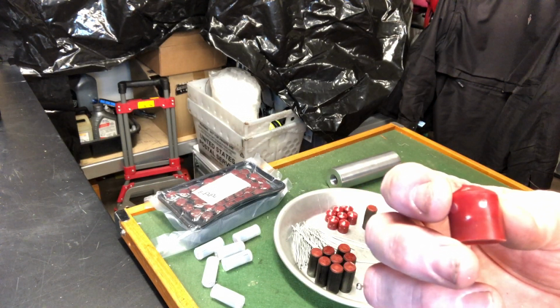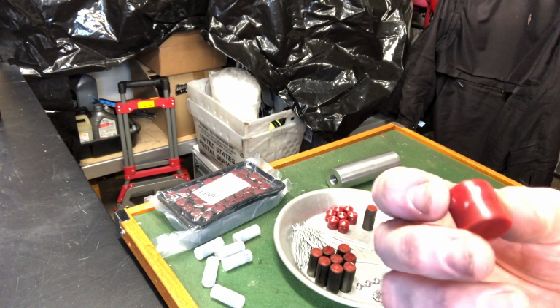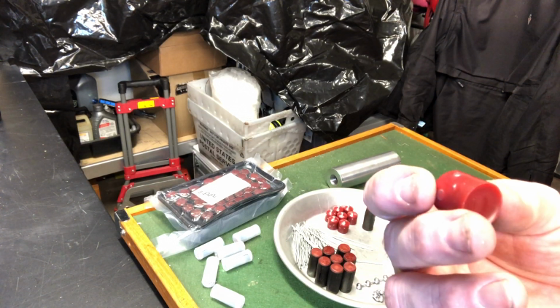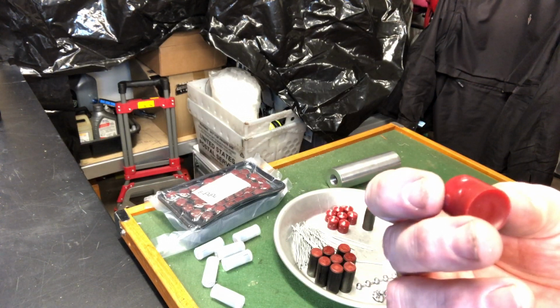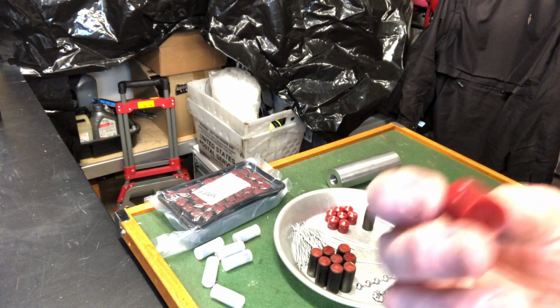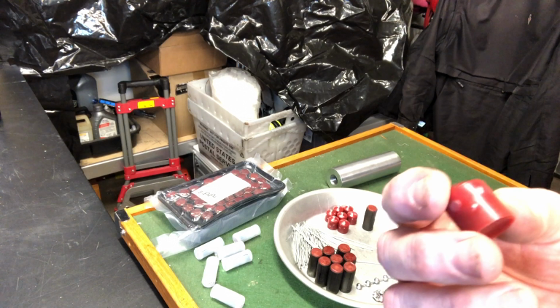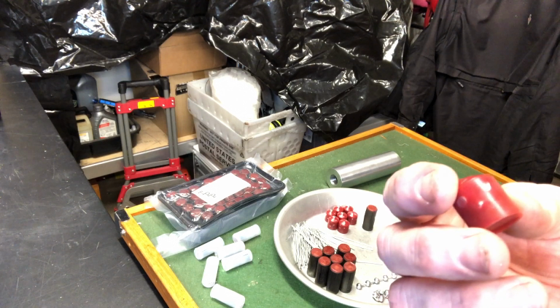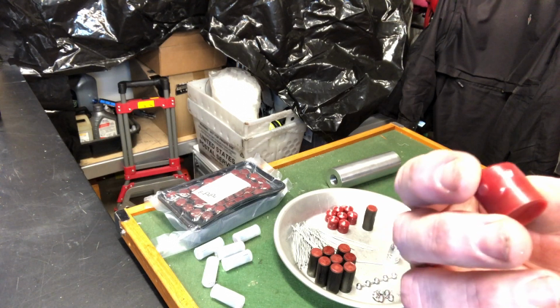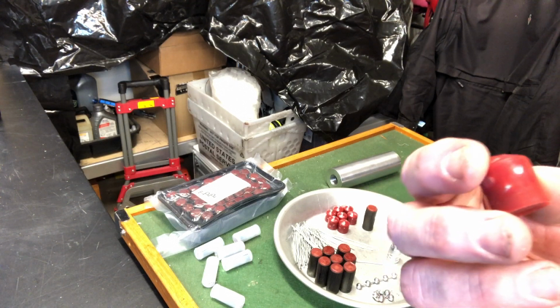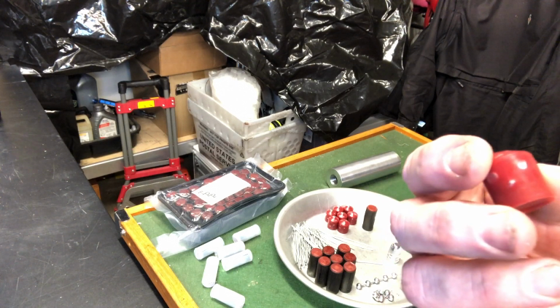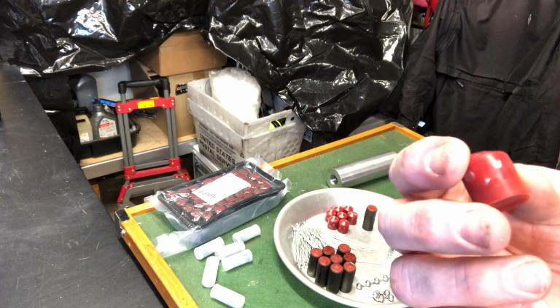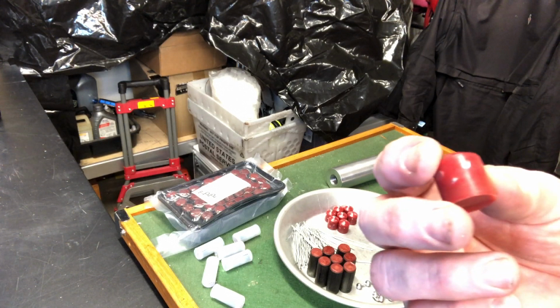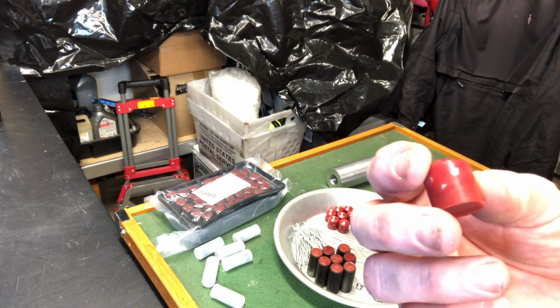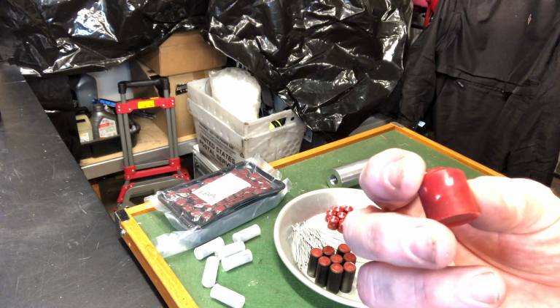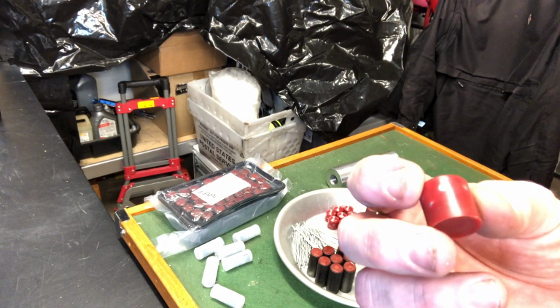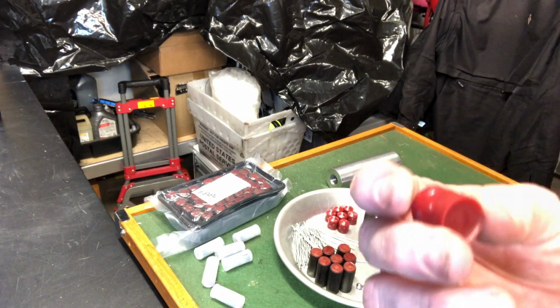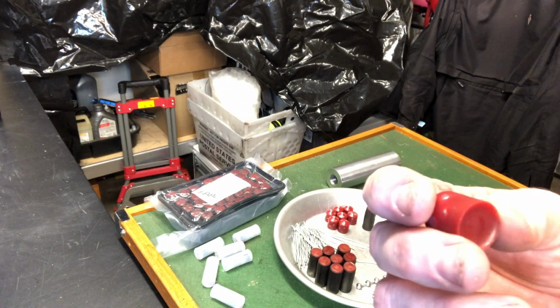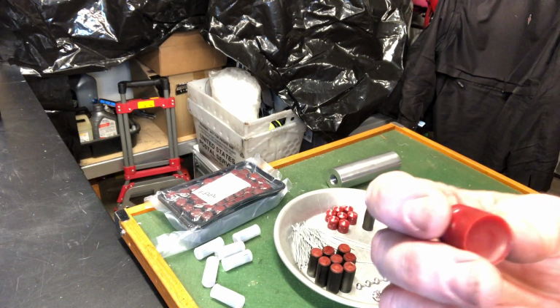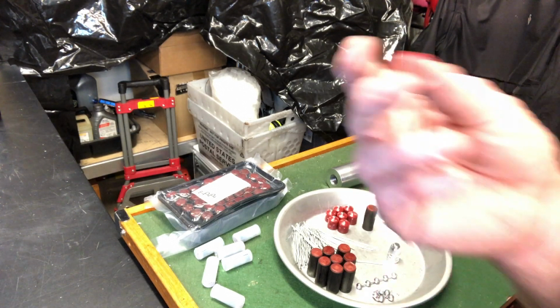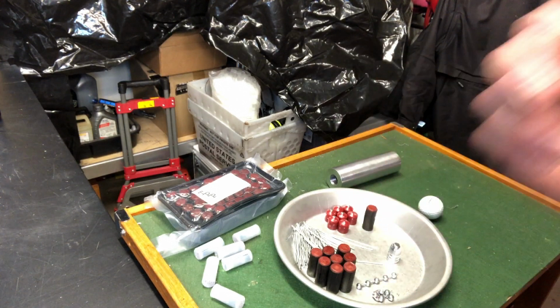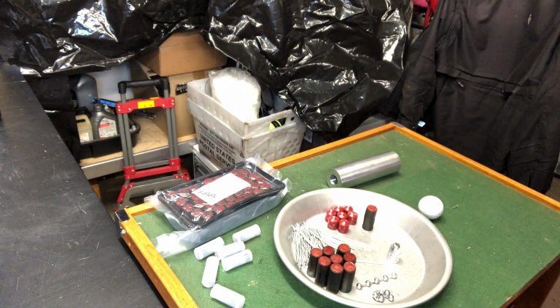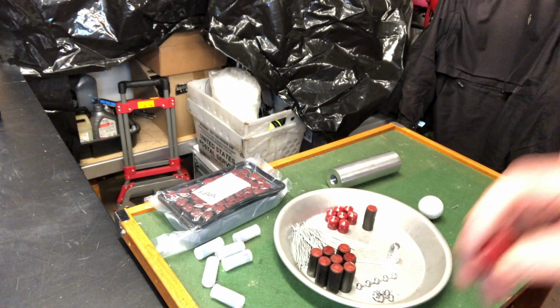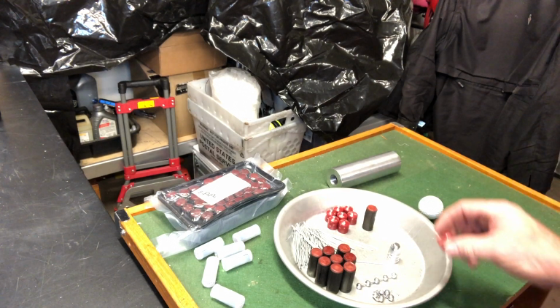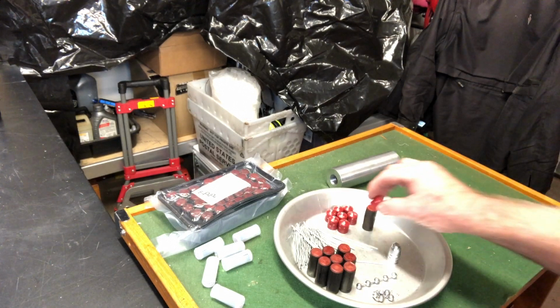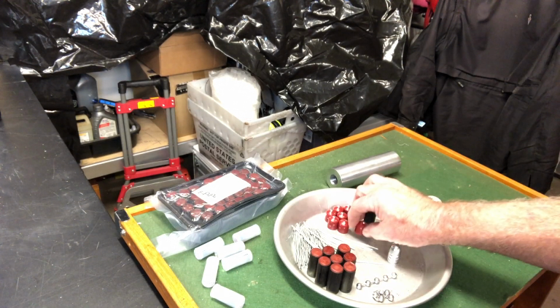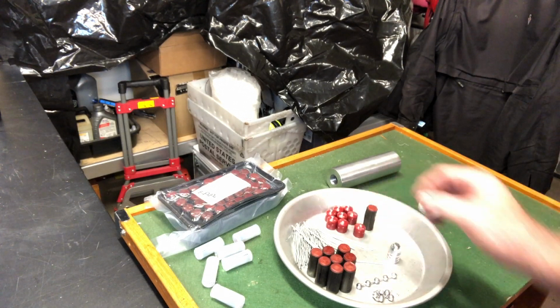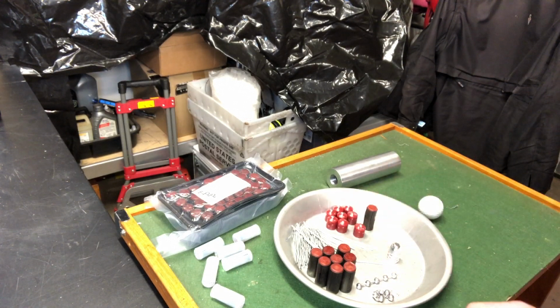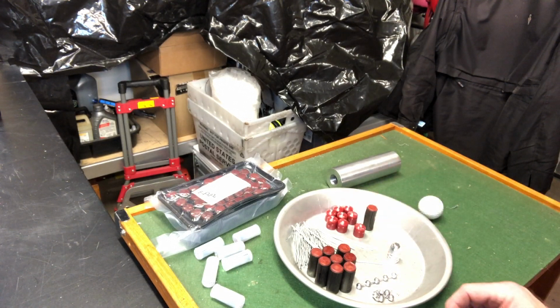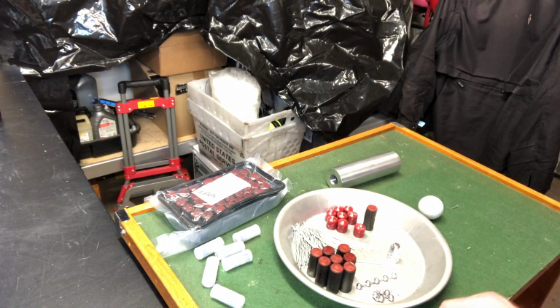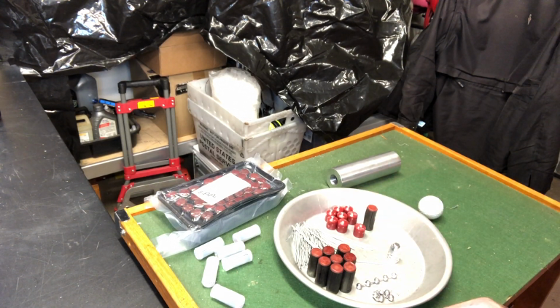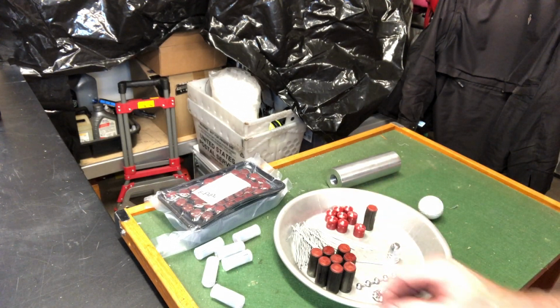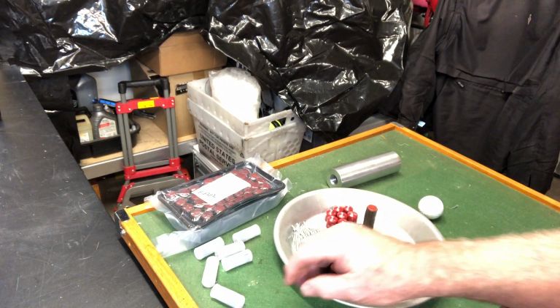The wax slugs with number four buck typically stay somewhat together and then on impact they spread out and do a lot of damage. I'm going to actually use one of those here in a few minutes.